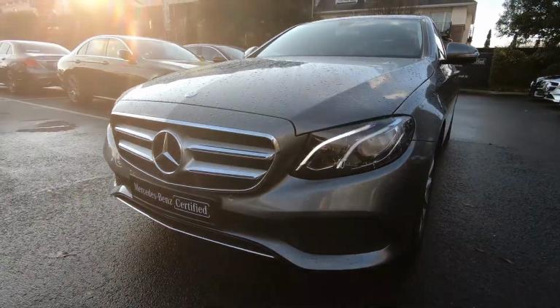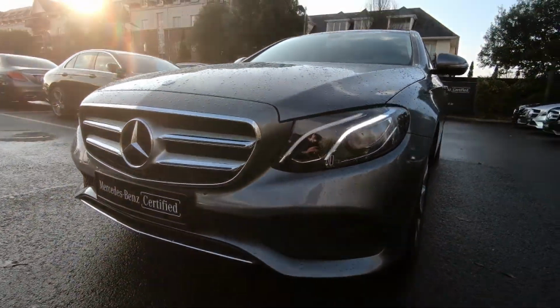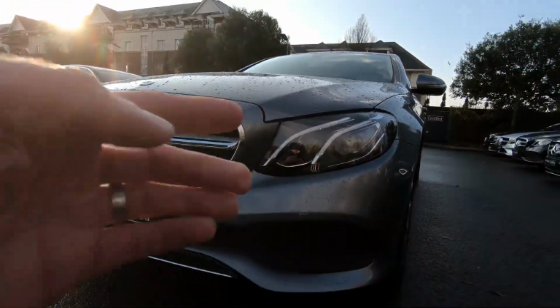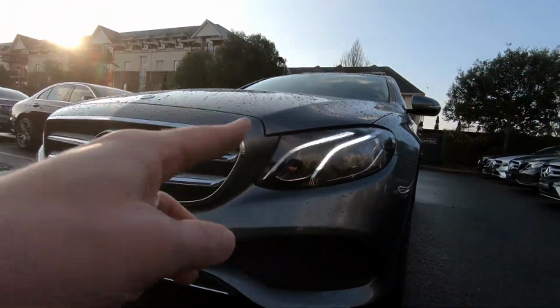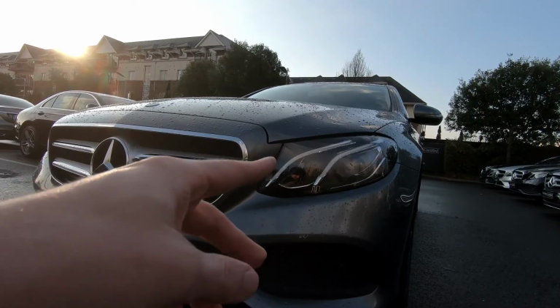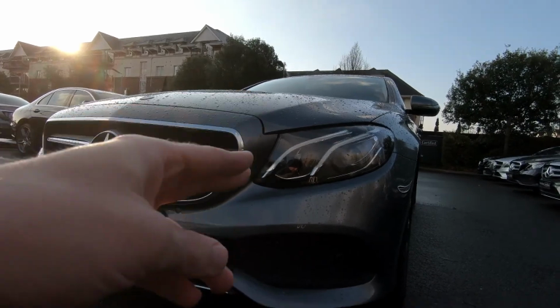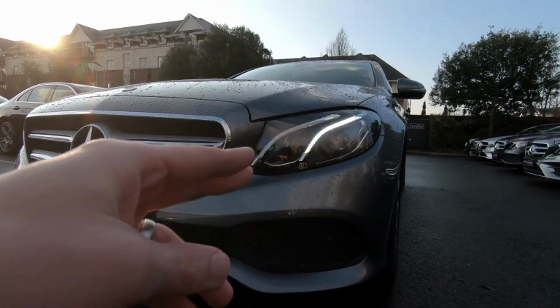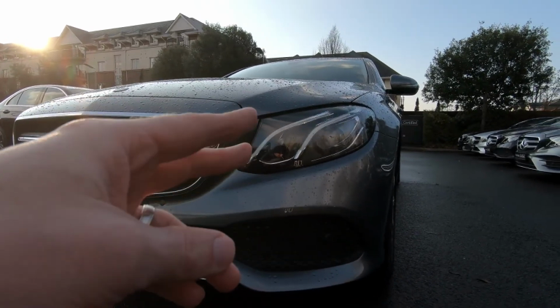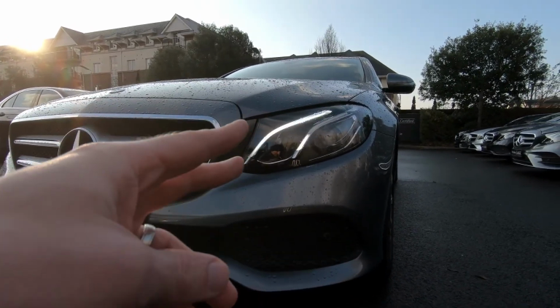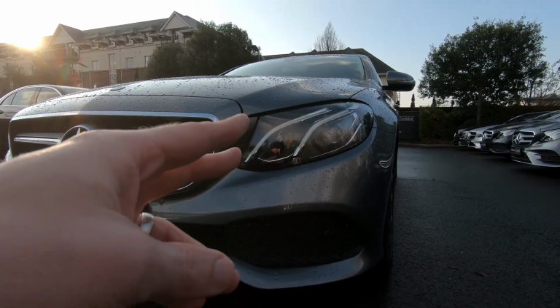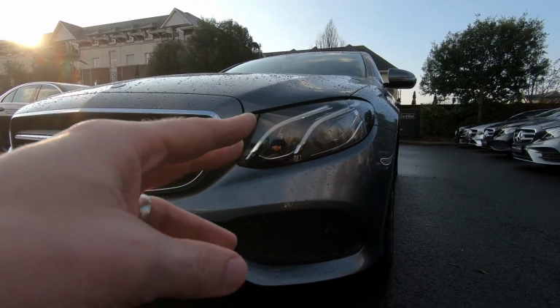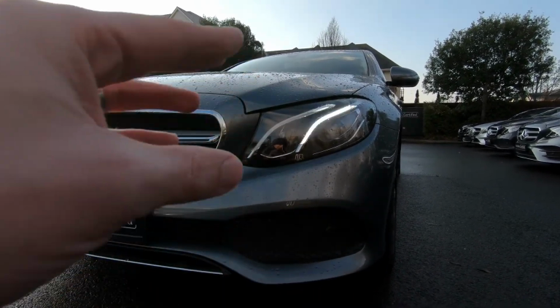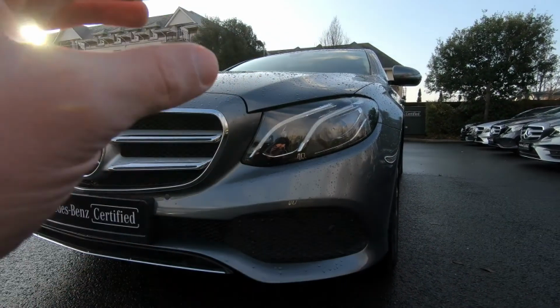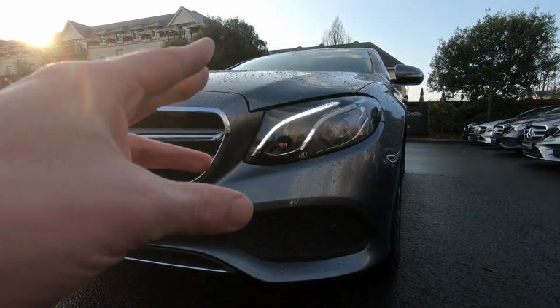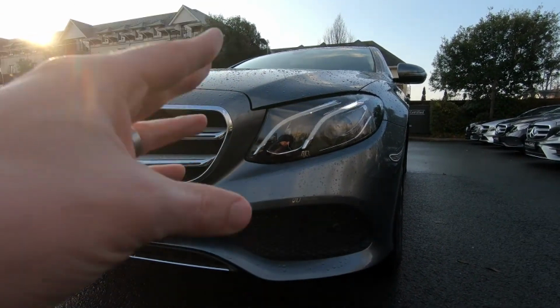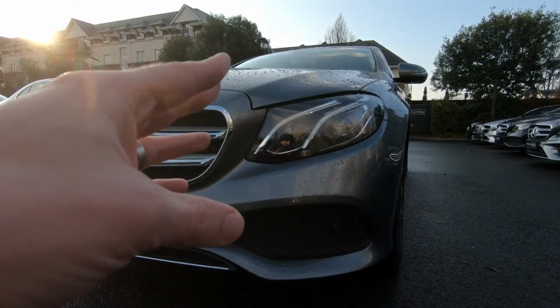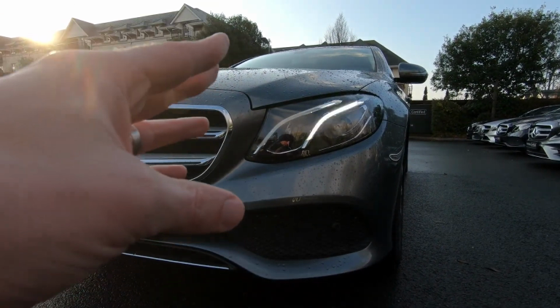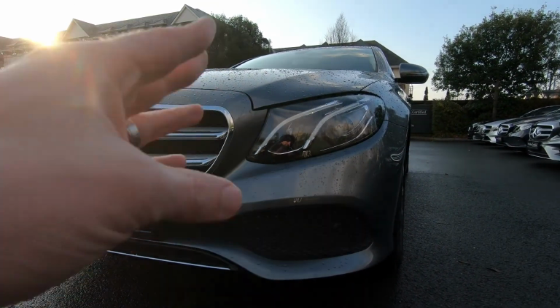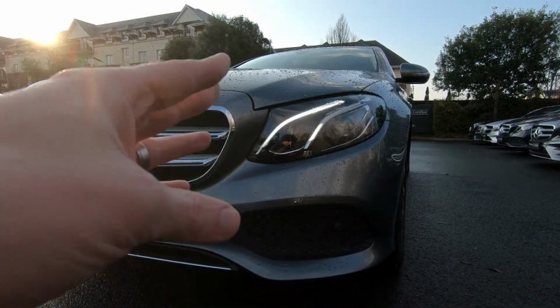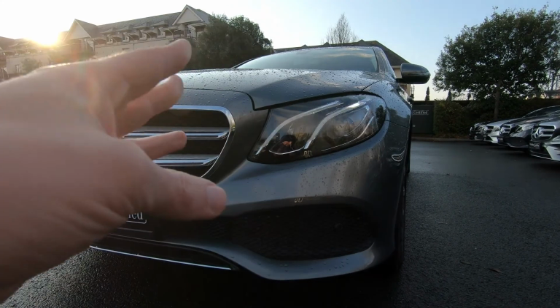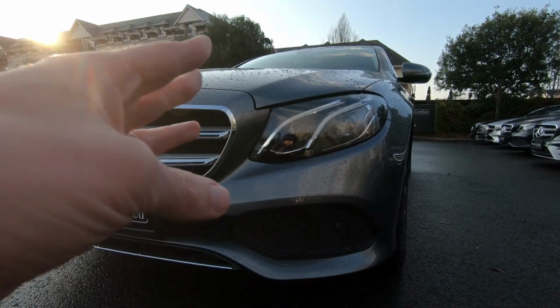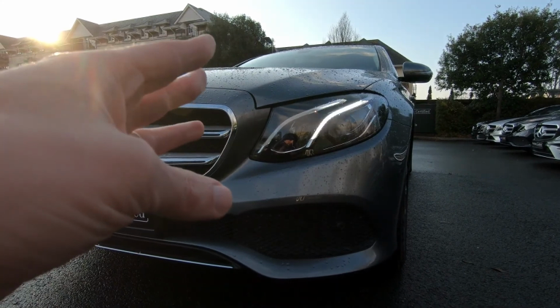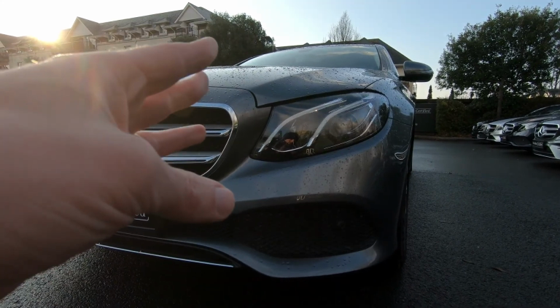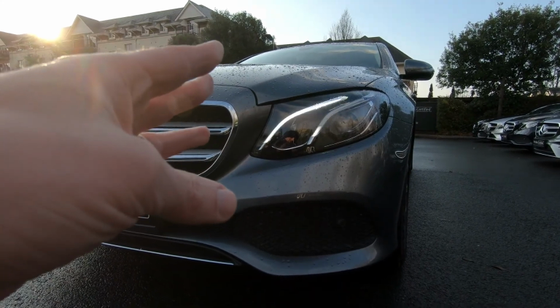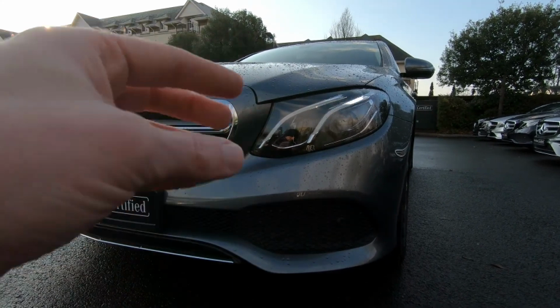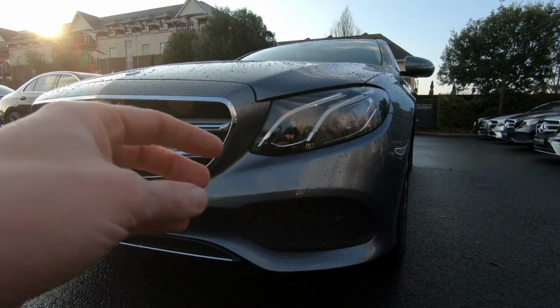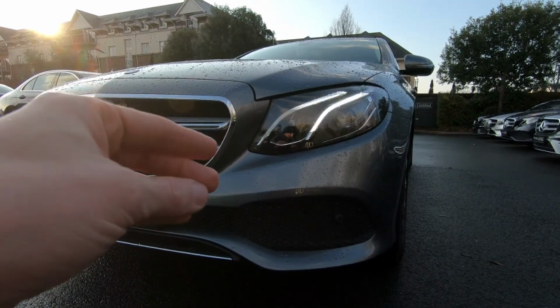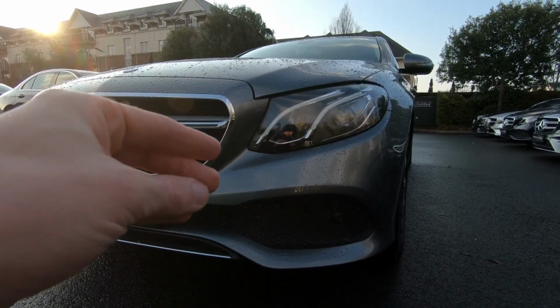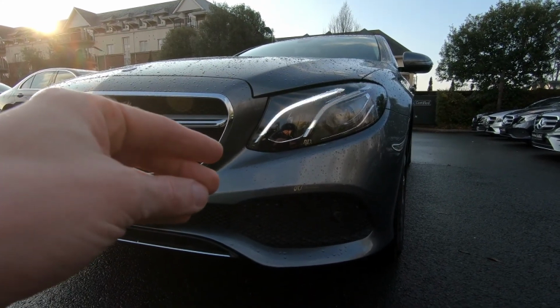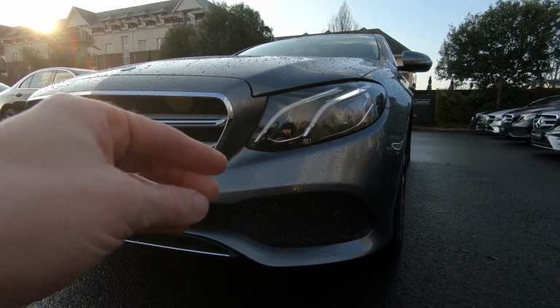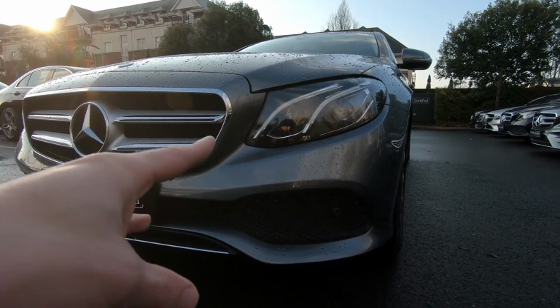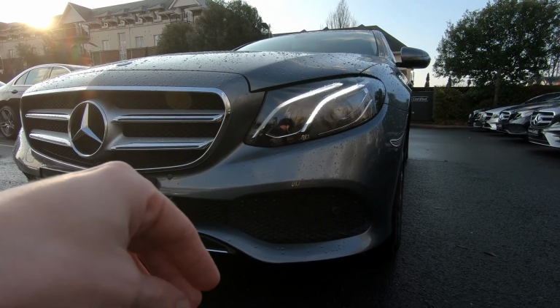At the front you can see you have your LED daytime running lights. They also provide full and dipped beam with the LED headlights, so it's much brighter at night time for driving and it's much safer.